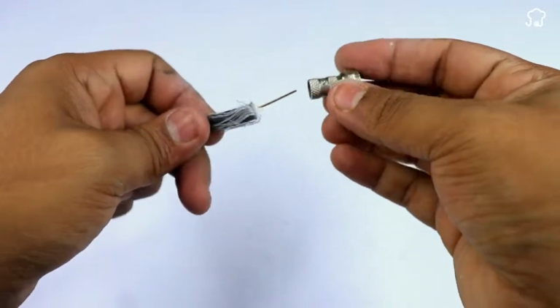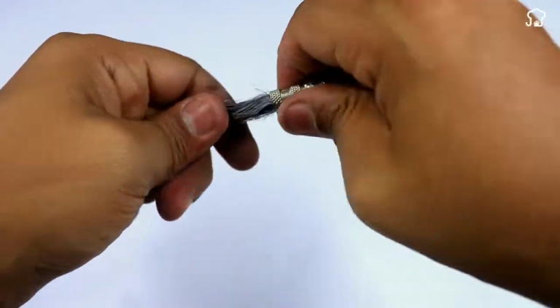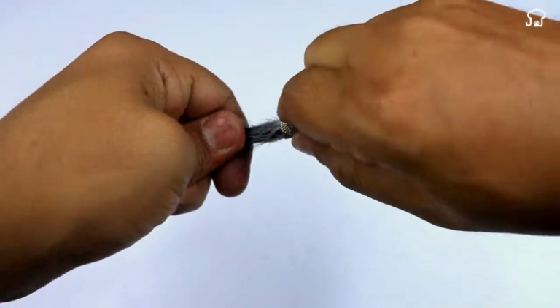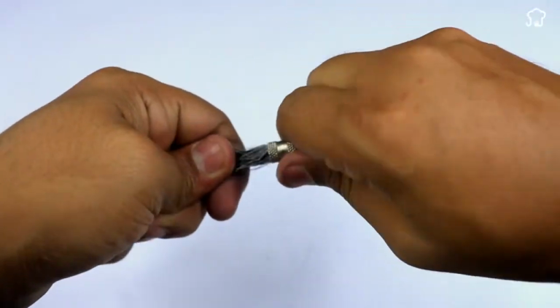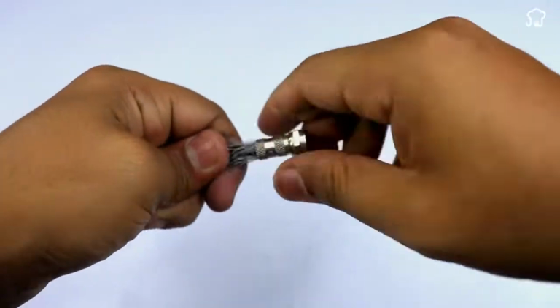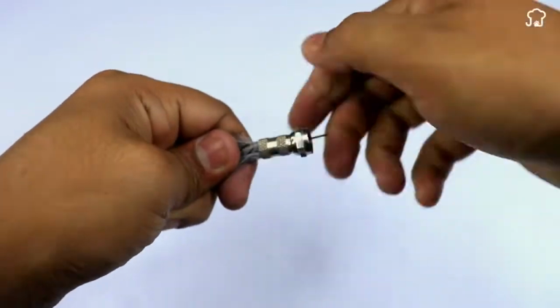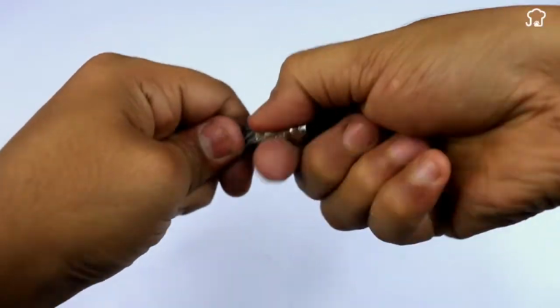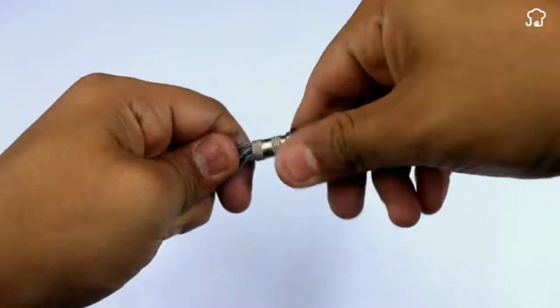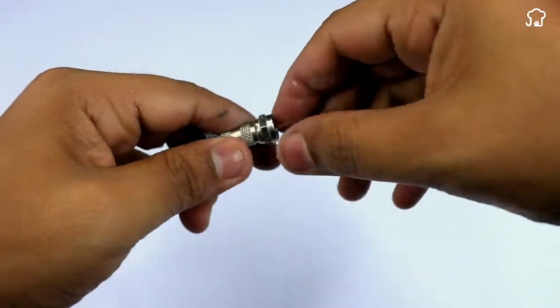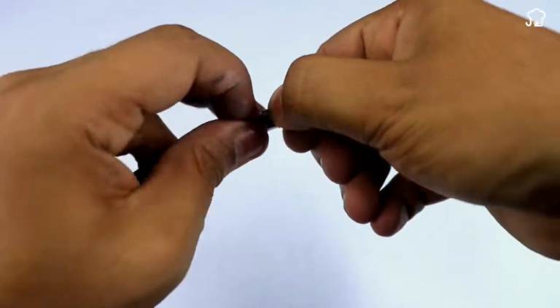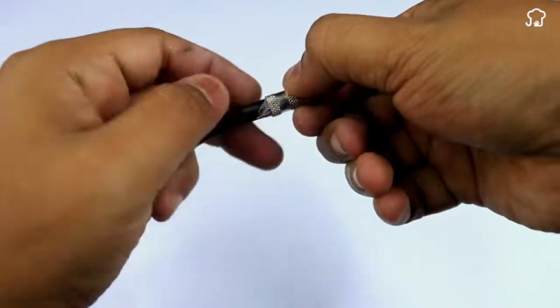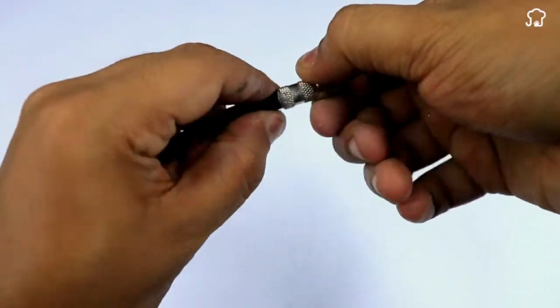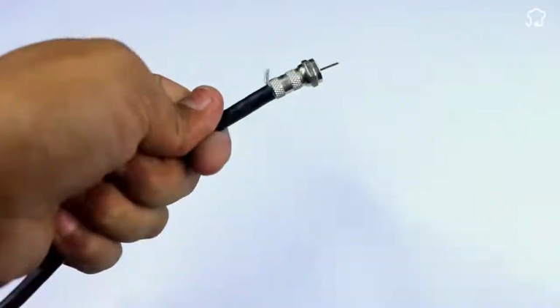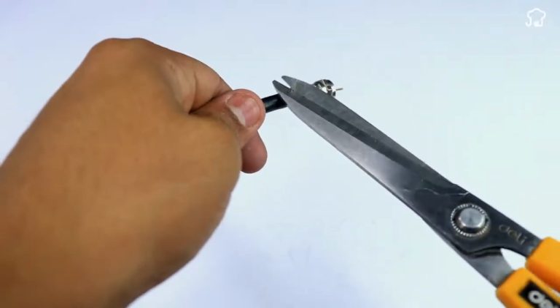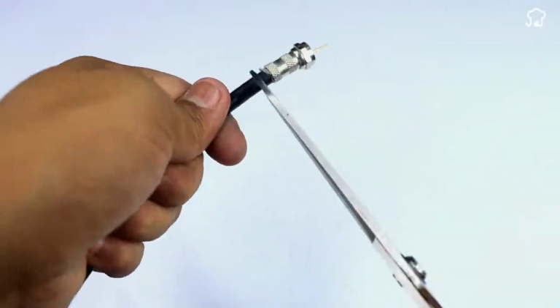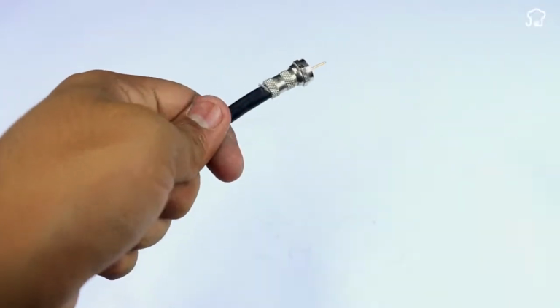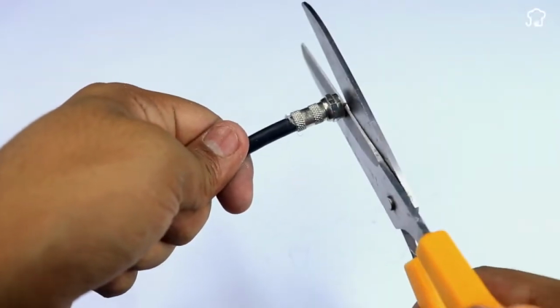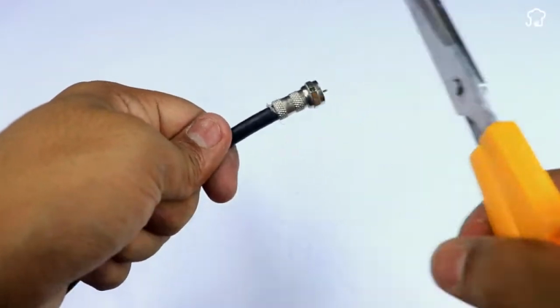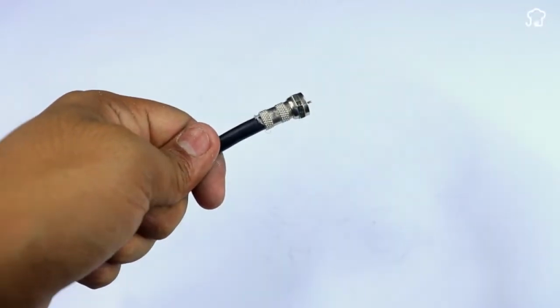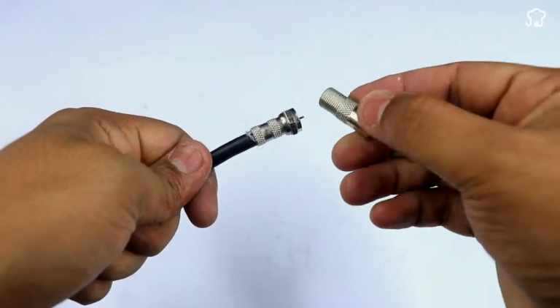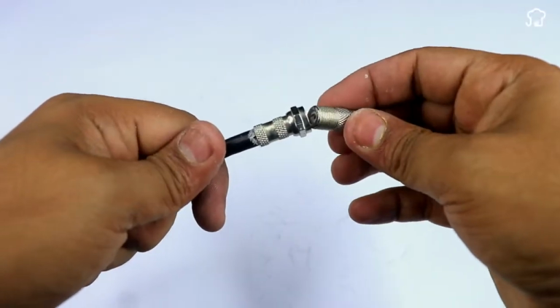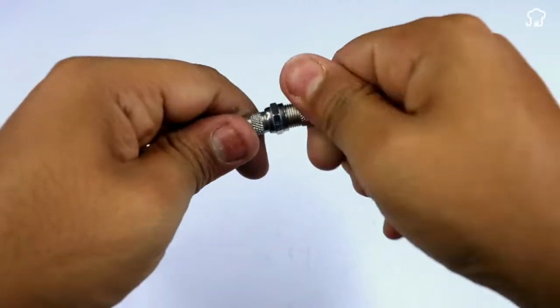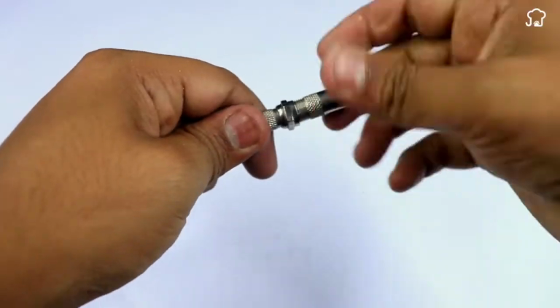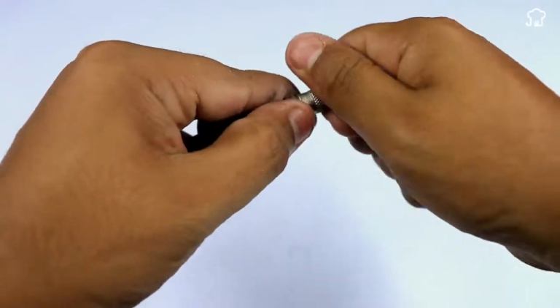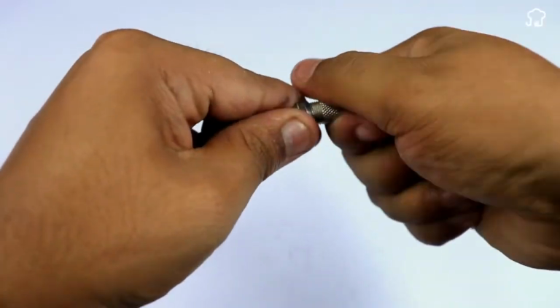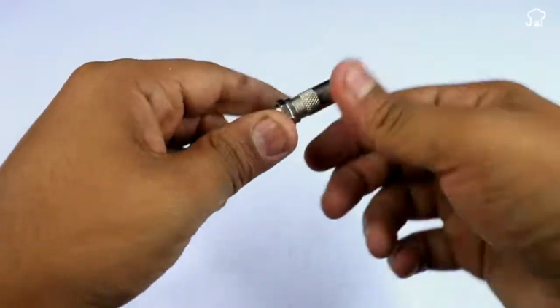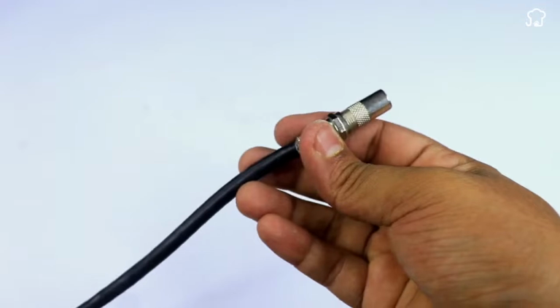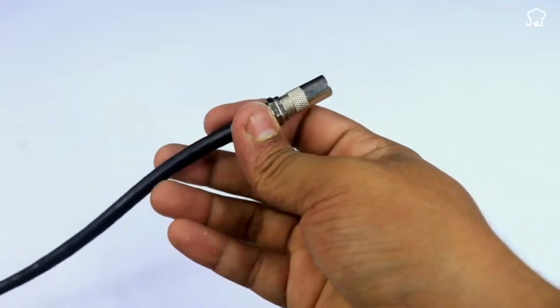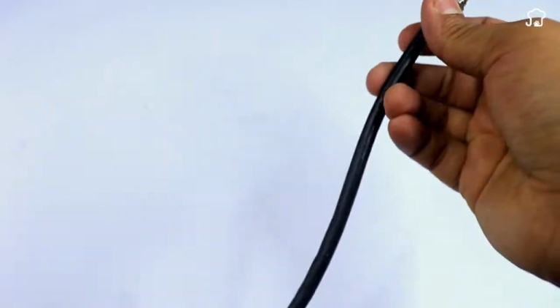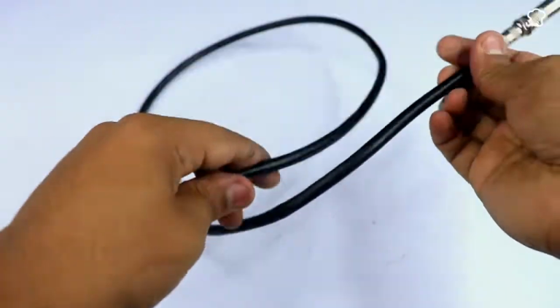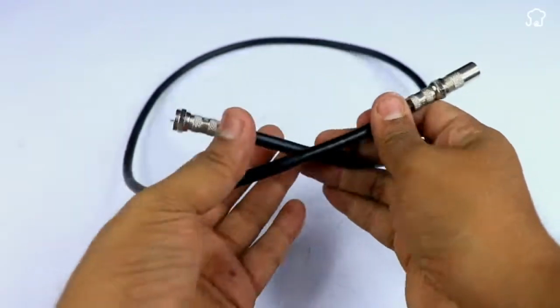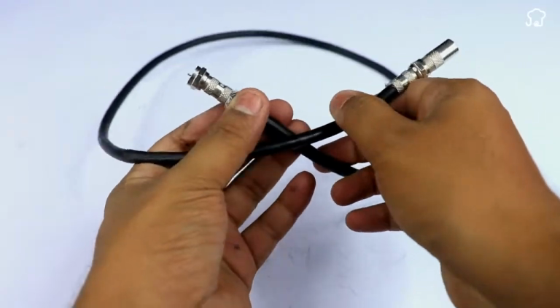After cutting the tip, we'll take another two-way coaxial adapter and we'll put it on the end of the adapter. With this, we have the cable ready.